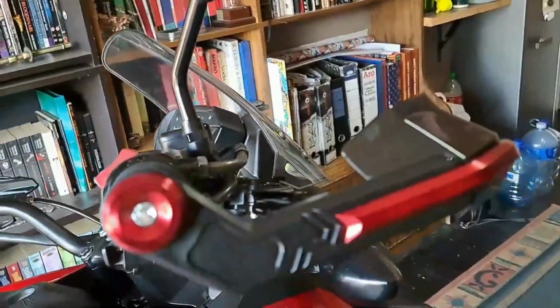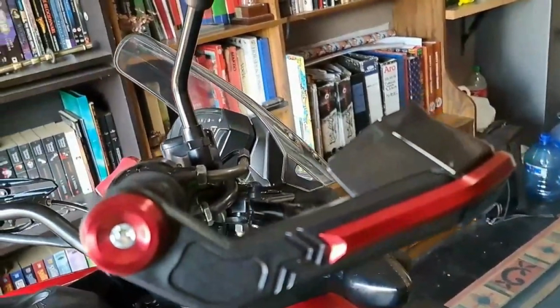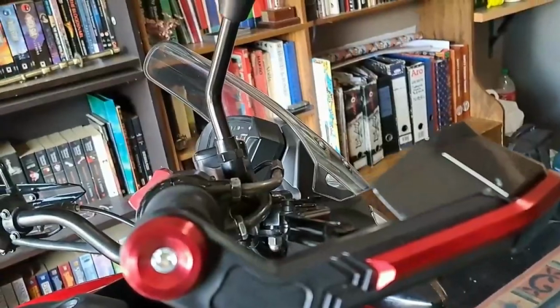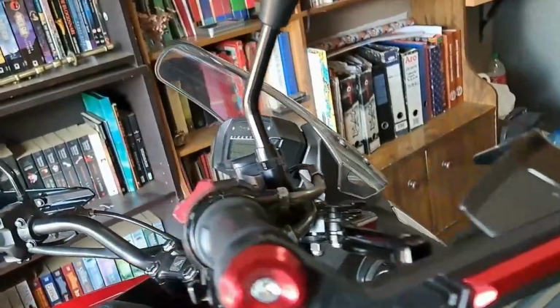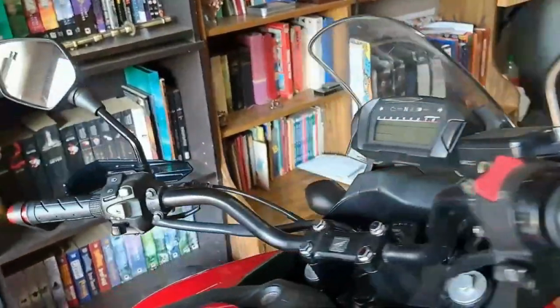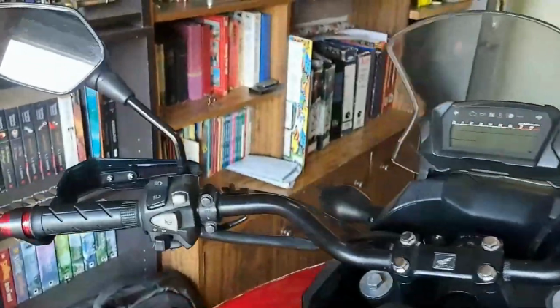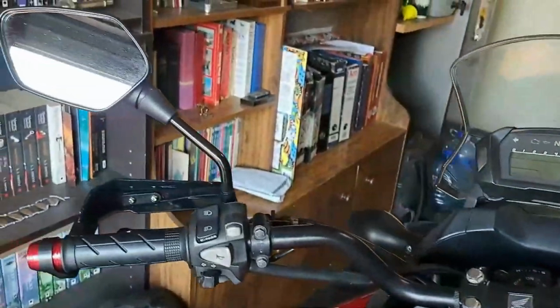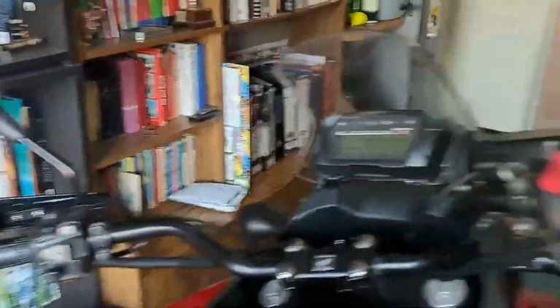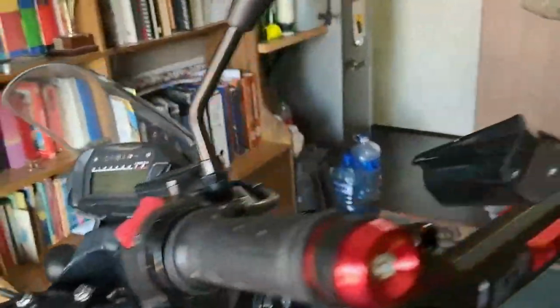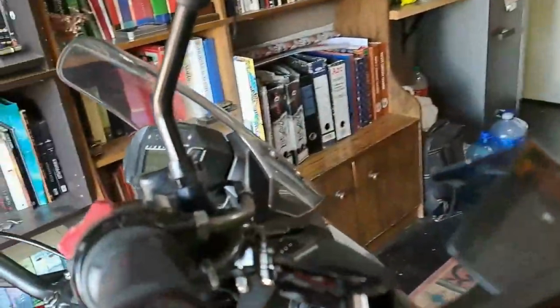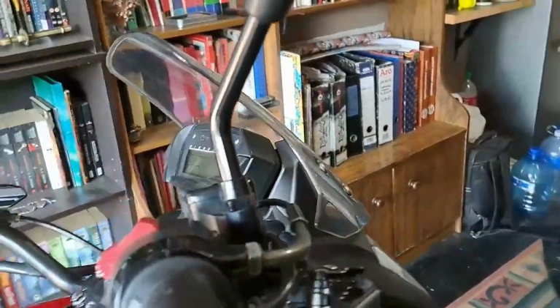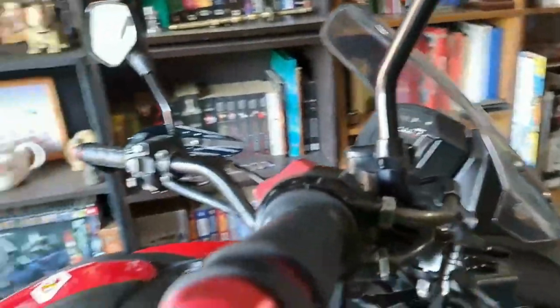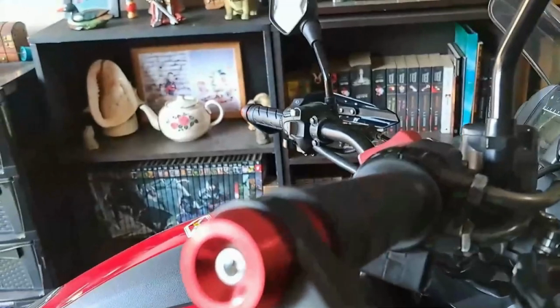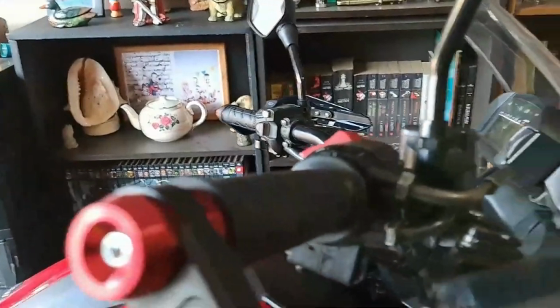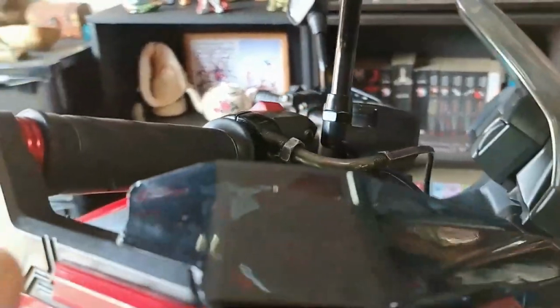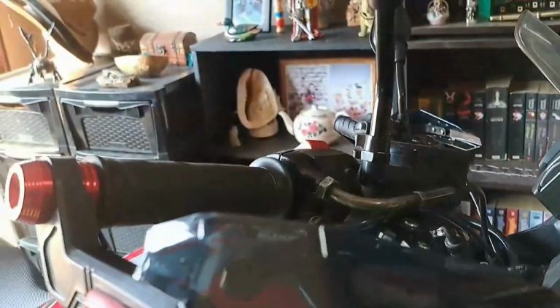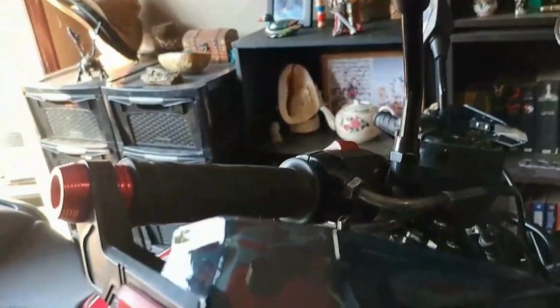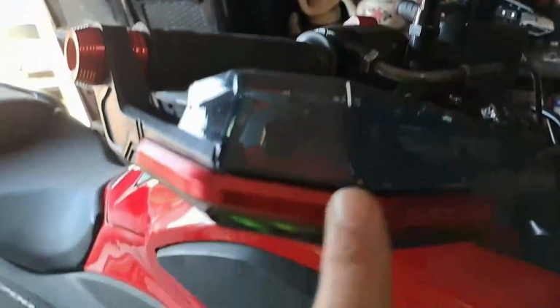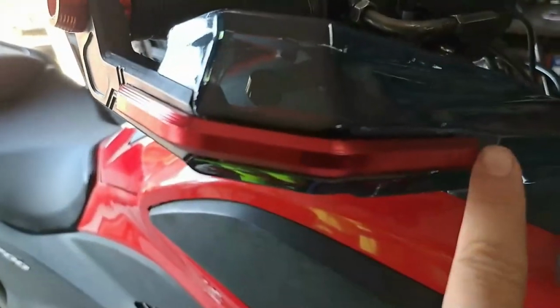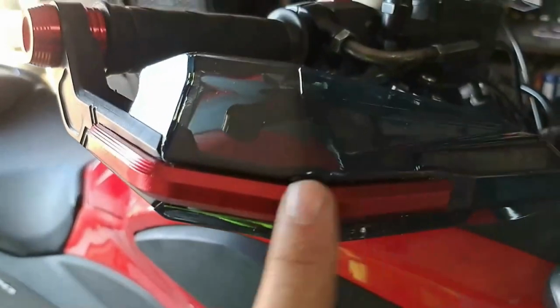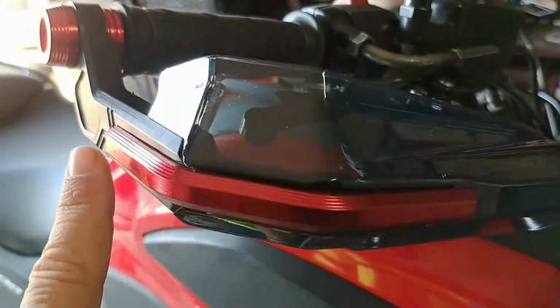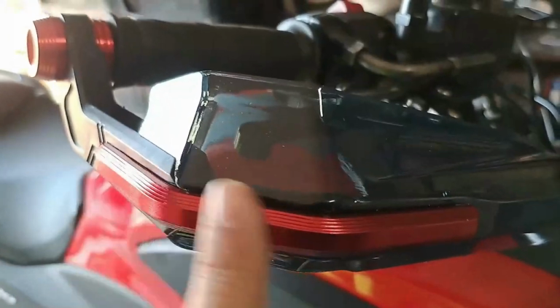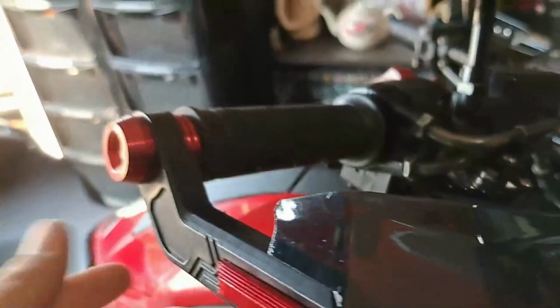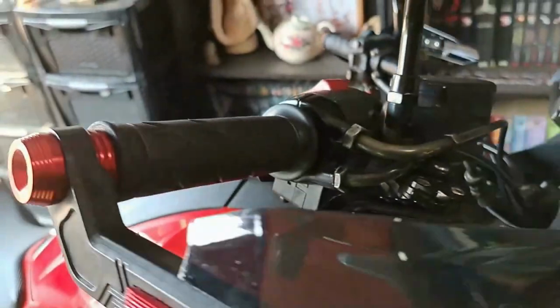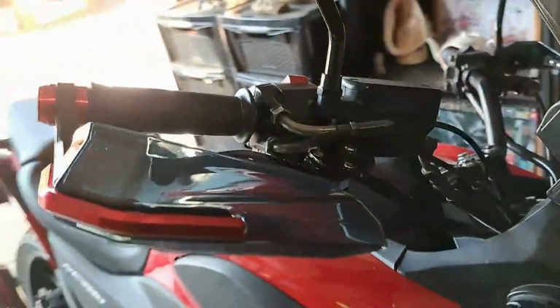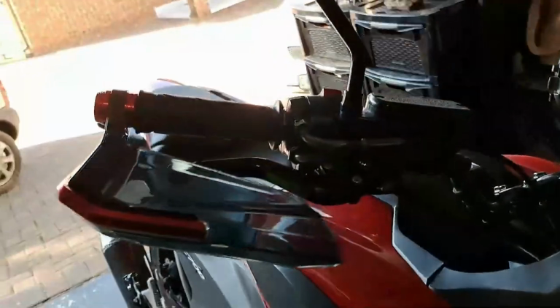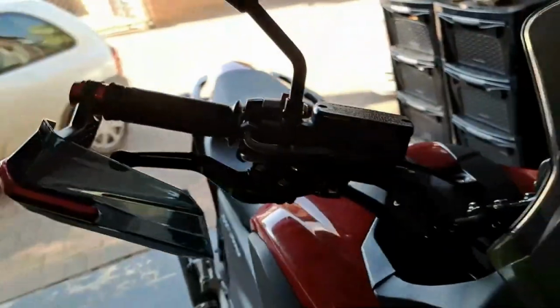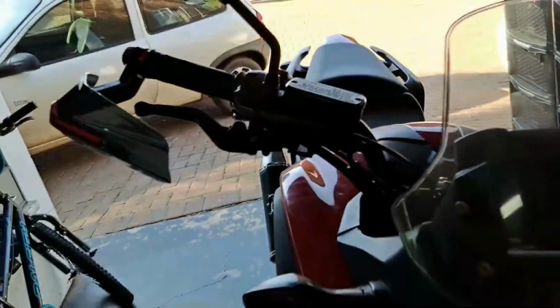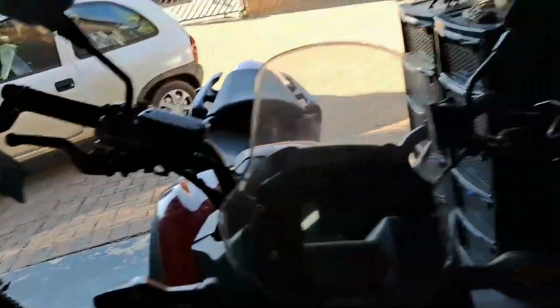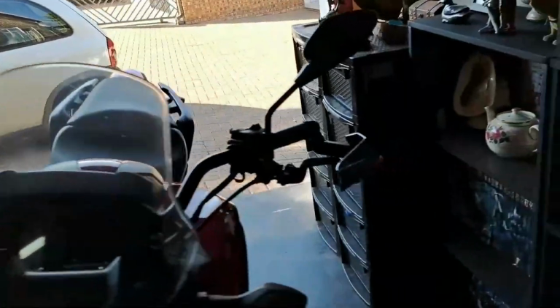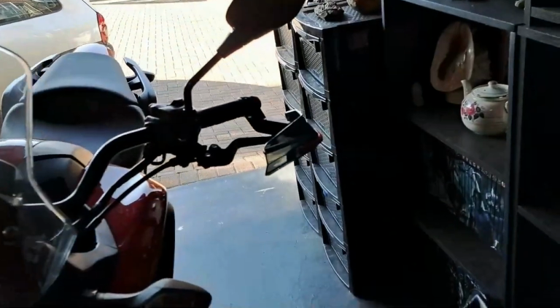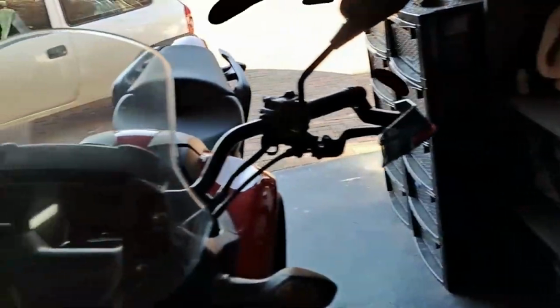I'm sure if I fall now I'm going to break them off — it is plastic after all, except for this little metal strip. So the rest is all plastic, so let's hope I don't drop it again.